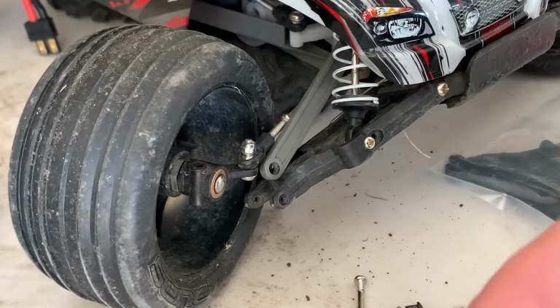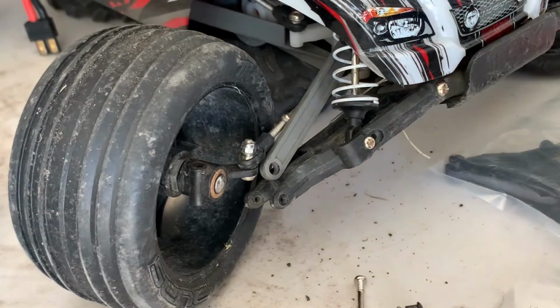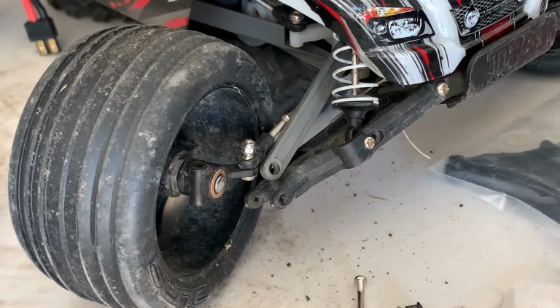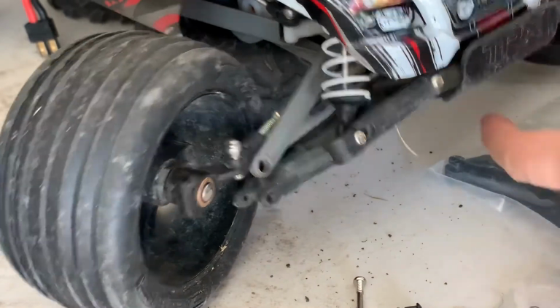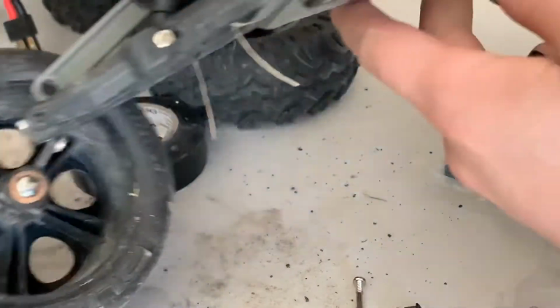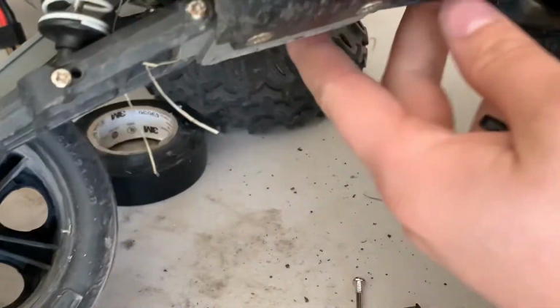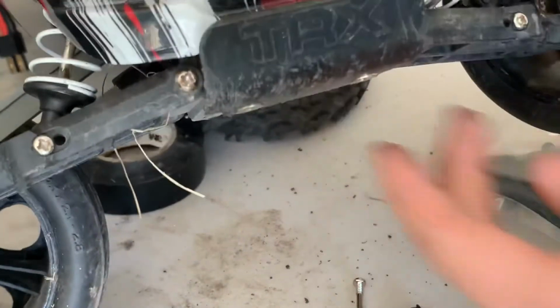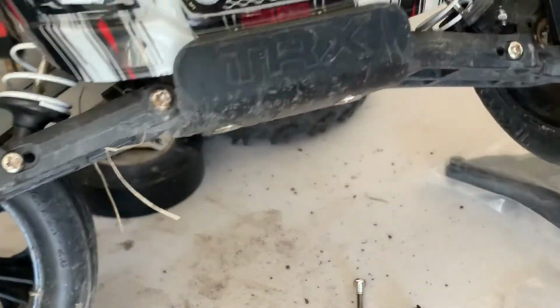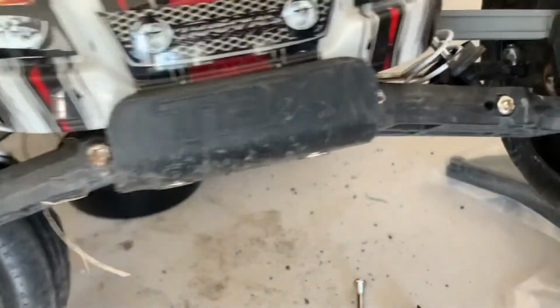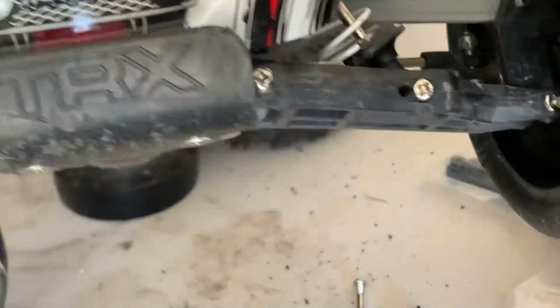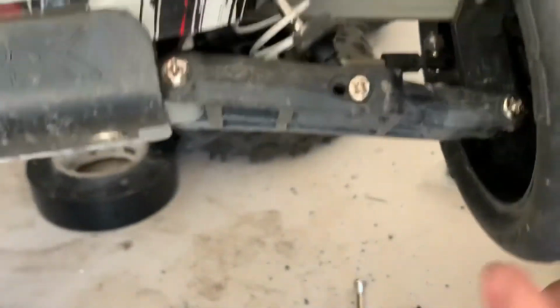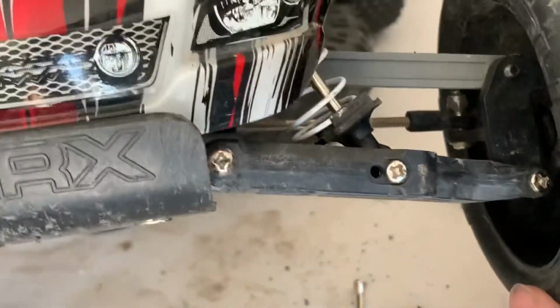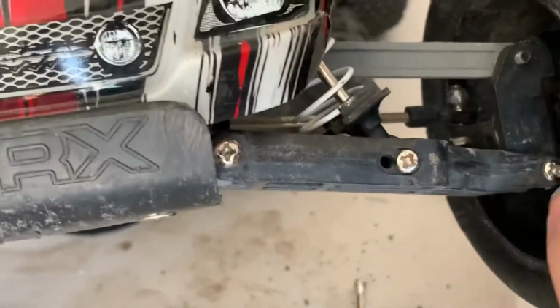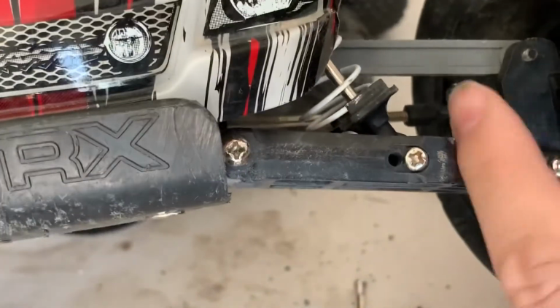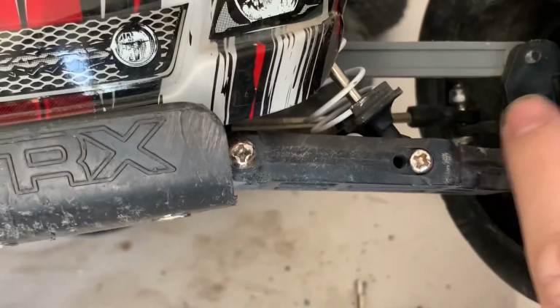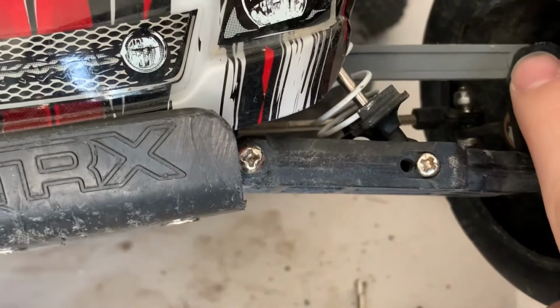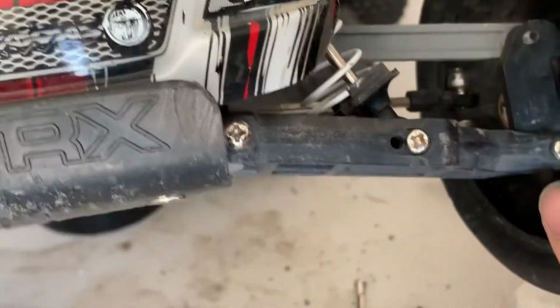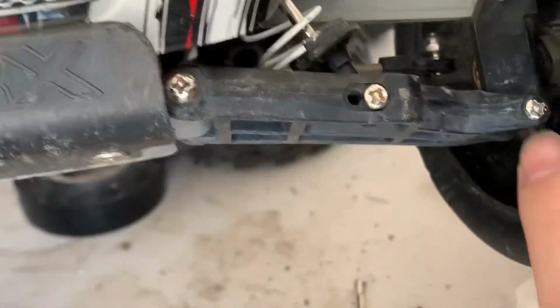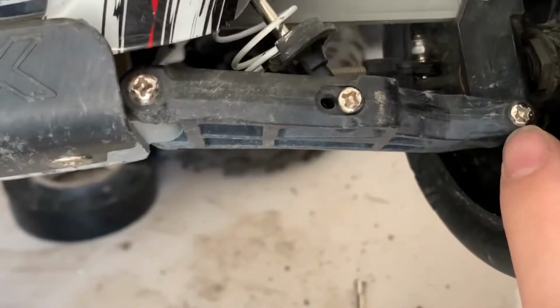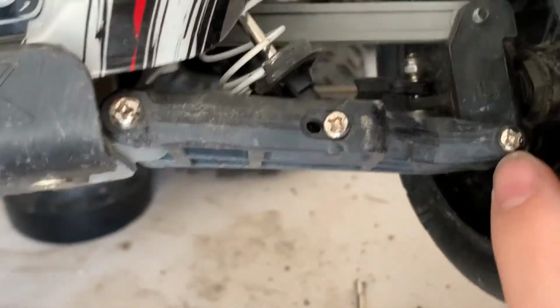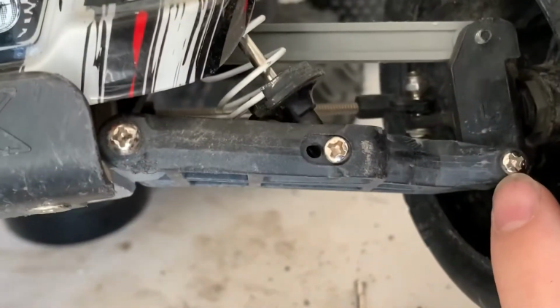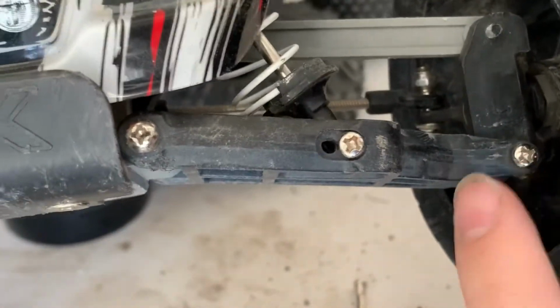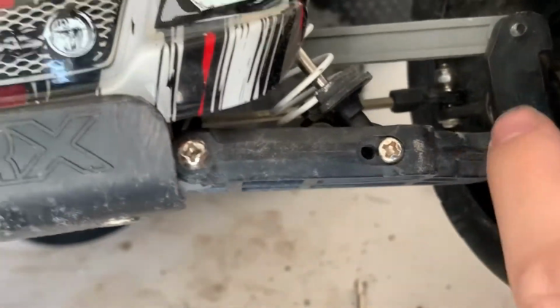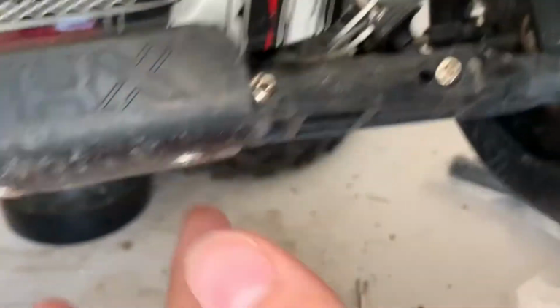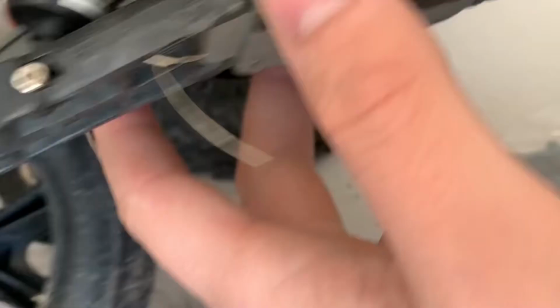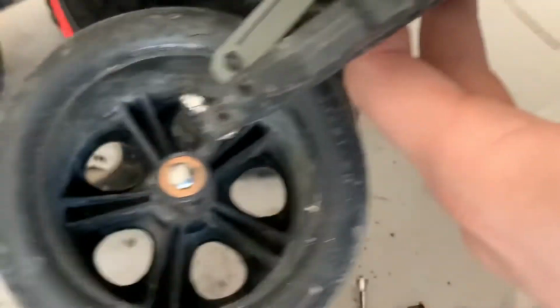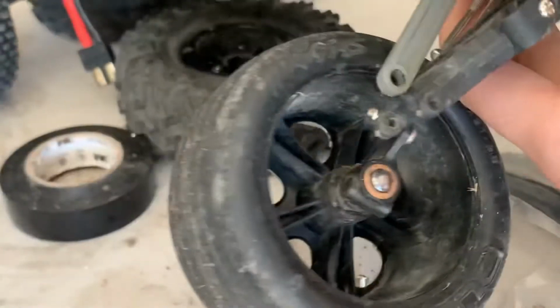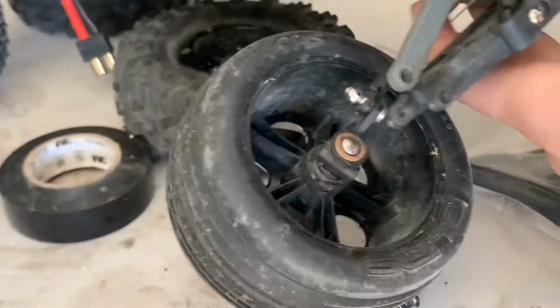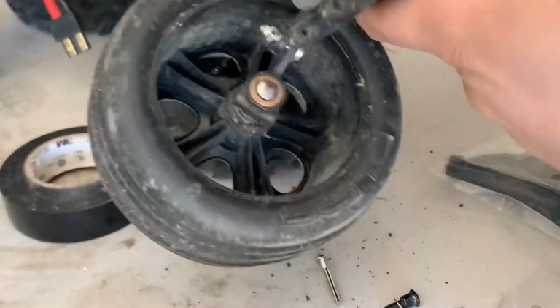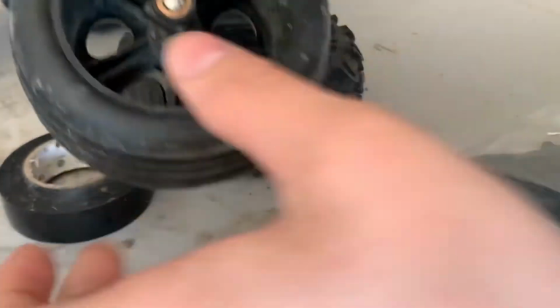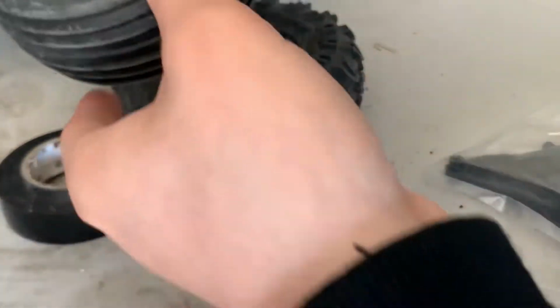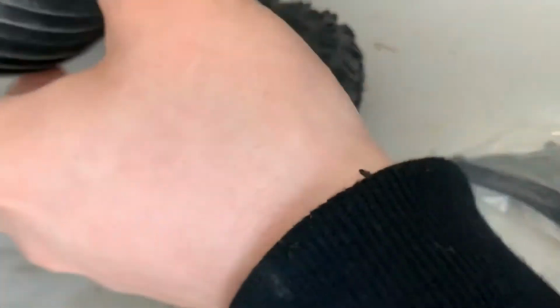The way the caster block is supposed to look — look at this one over here. You just unscrew that screw and you'll take the whole thing out, and the kingpin will come out of it as well.